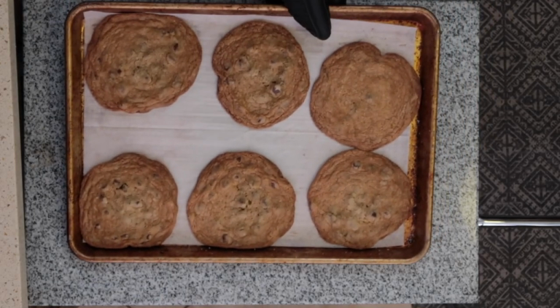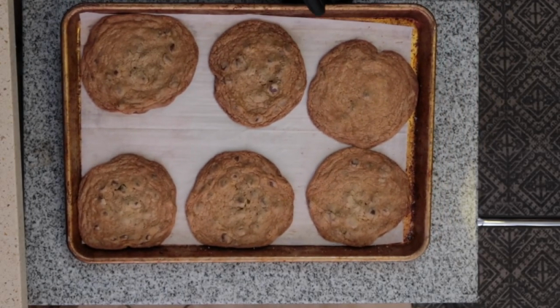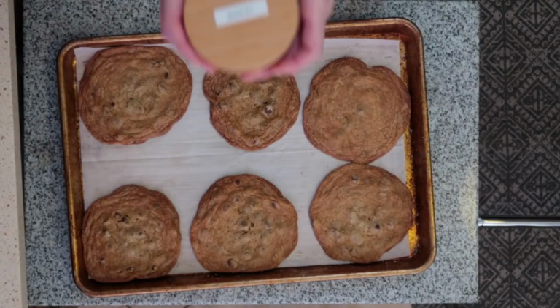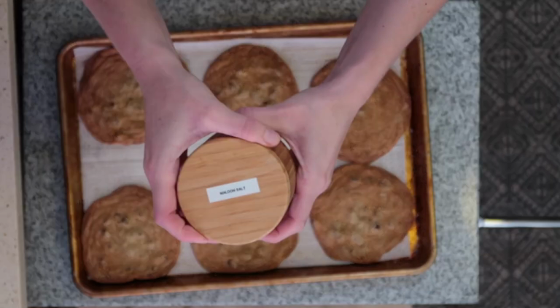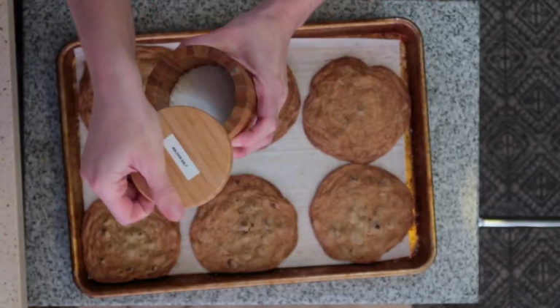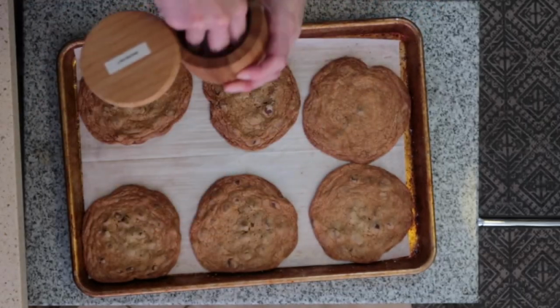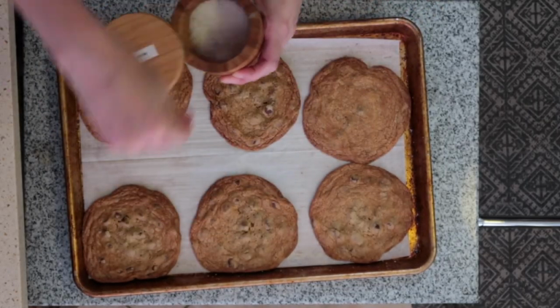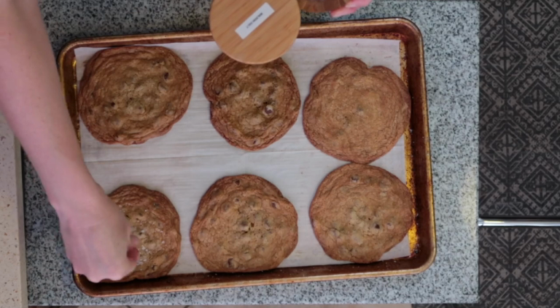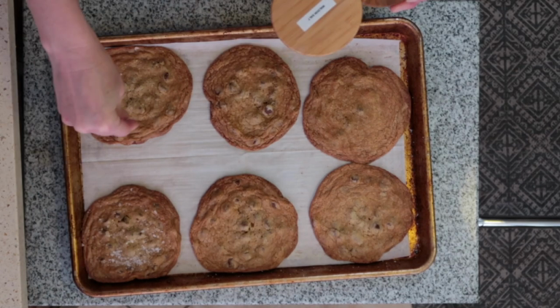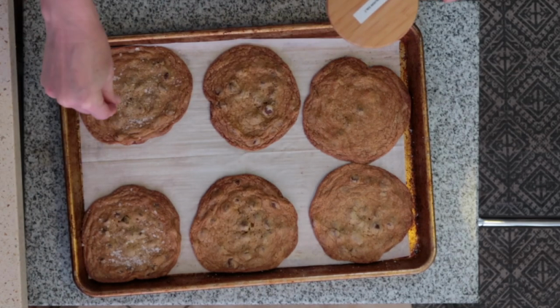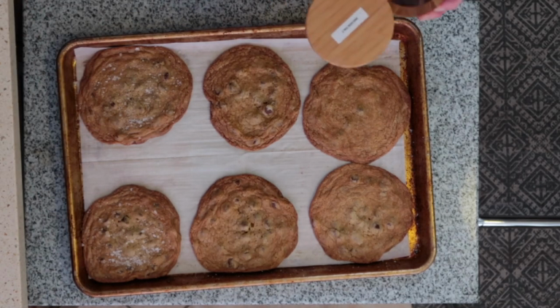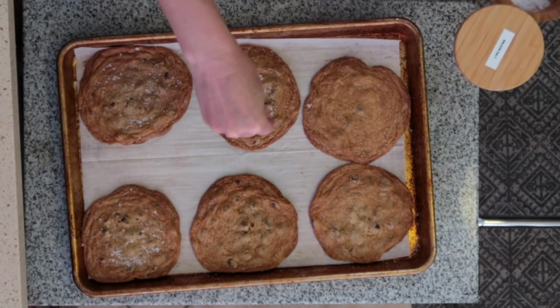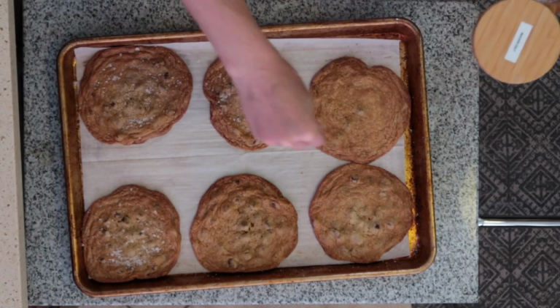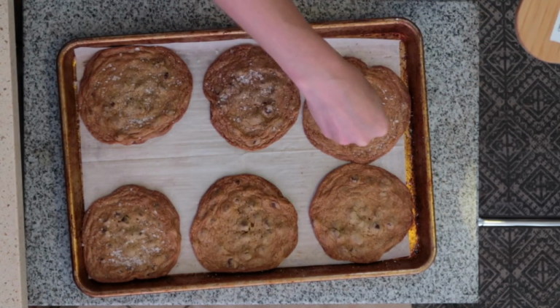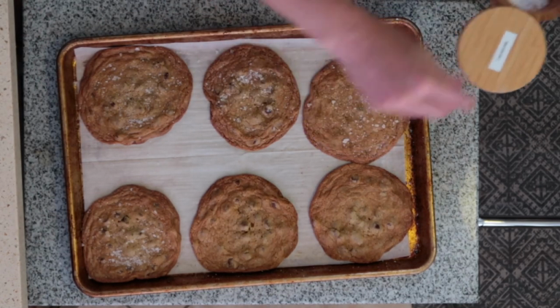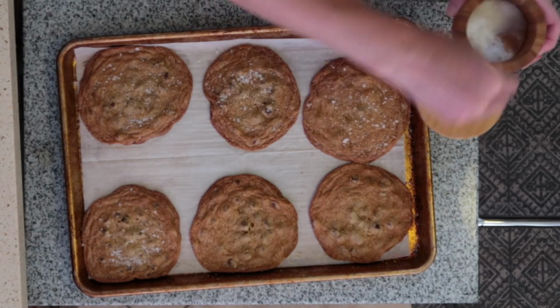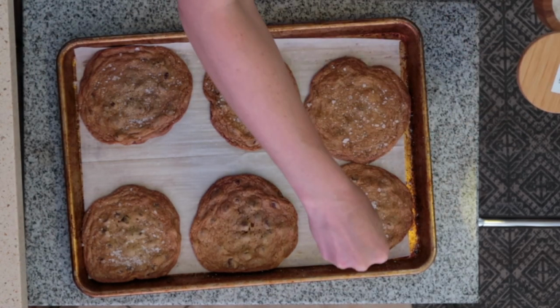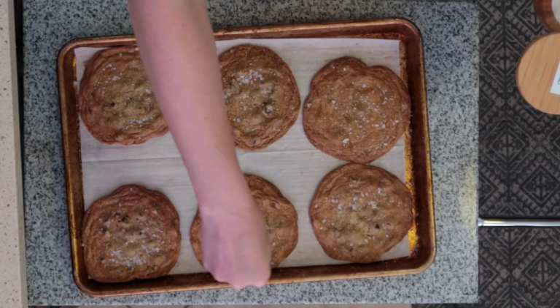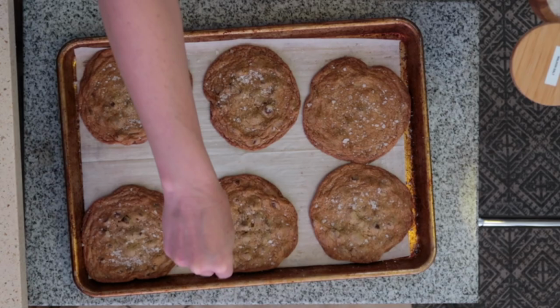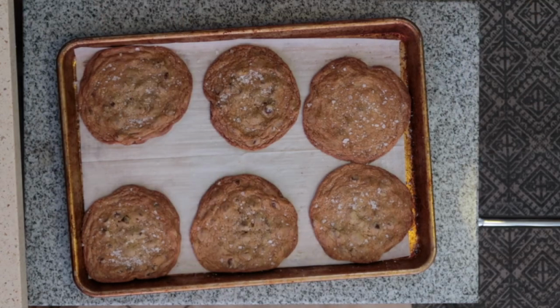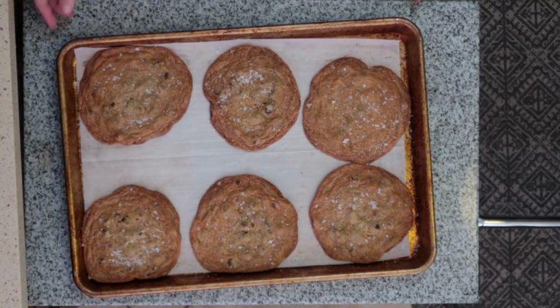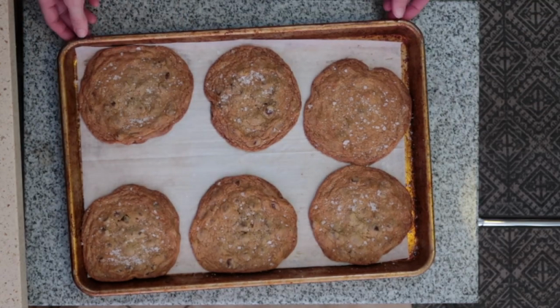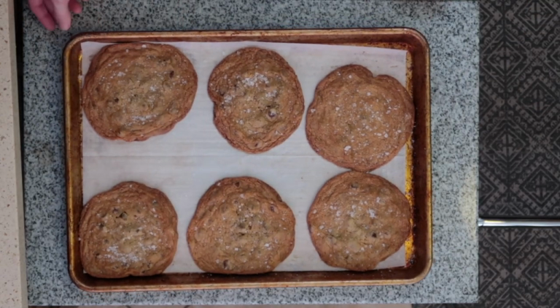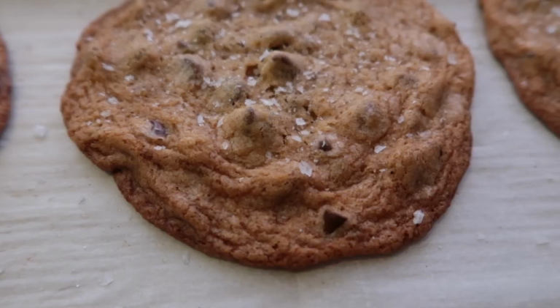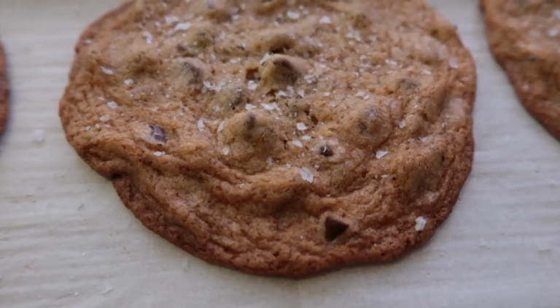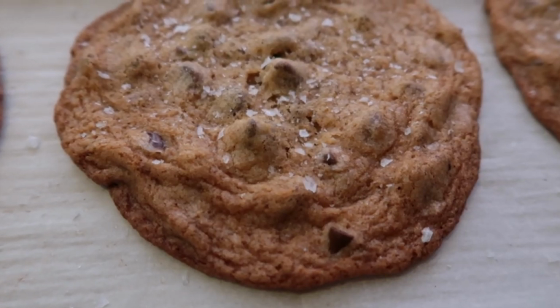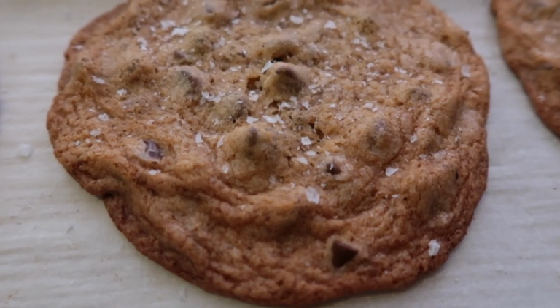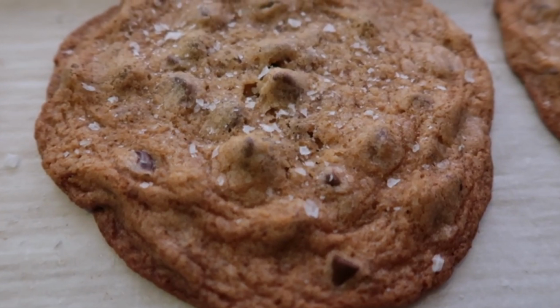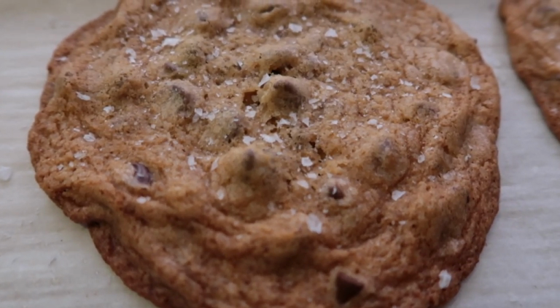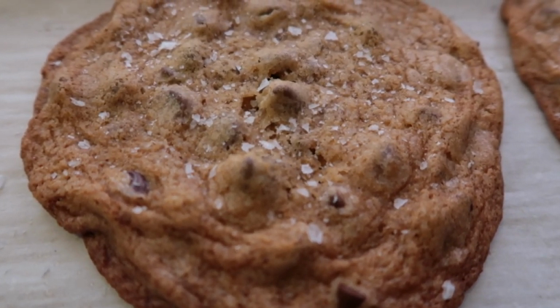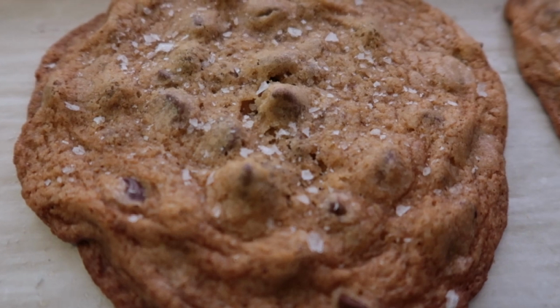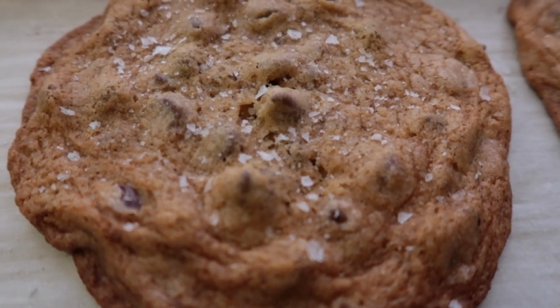My ideal baking time is about nine minutes, and I rotate the trays halfway through baking. You want them golden and crinkly around the edges and still looking a little soft in the center. Once out of the oven, I highly recommend sprinkling with some crunchy salt. Let them cool on the baking sheet and then prepare to see the light.